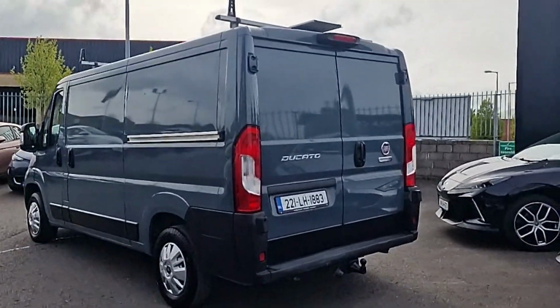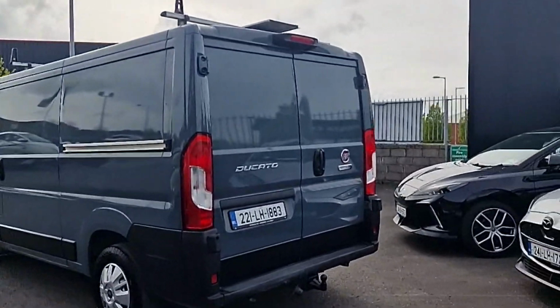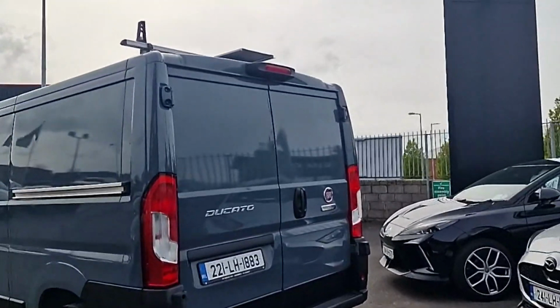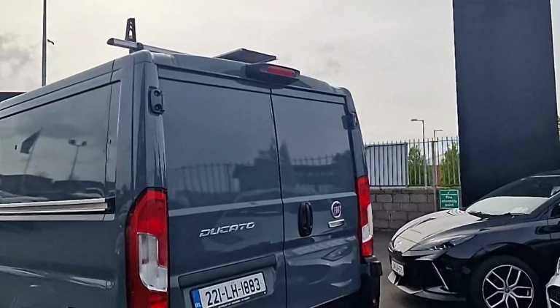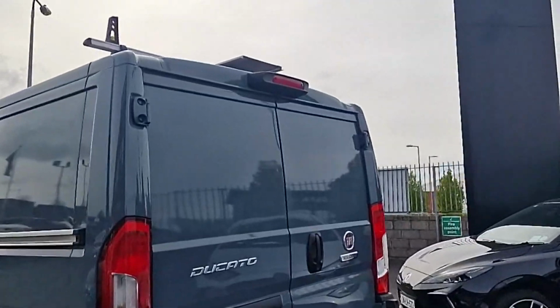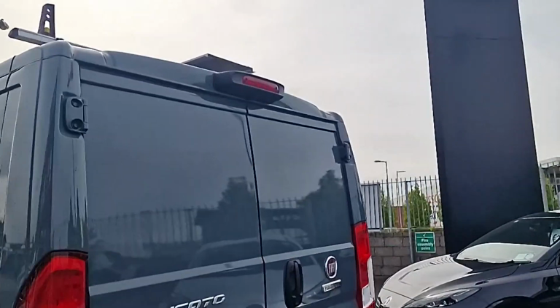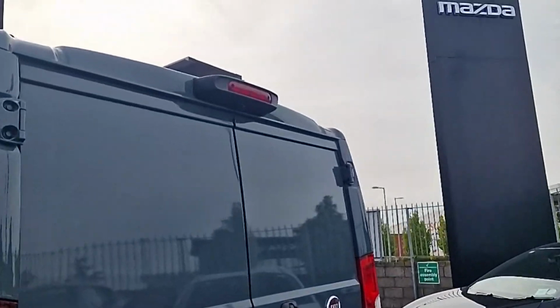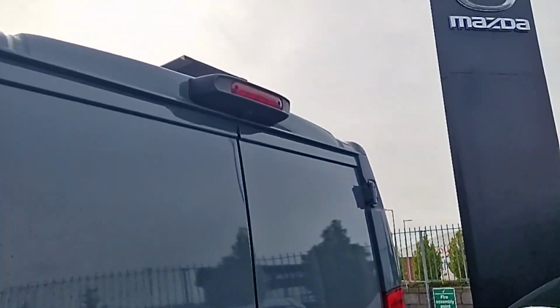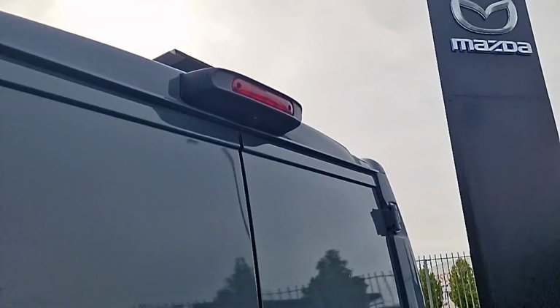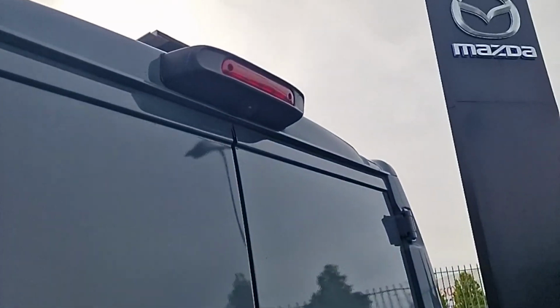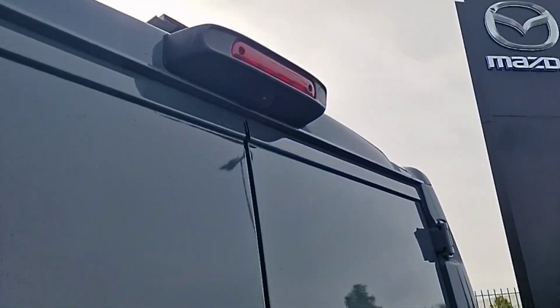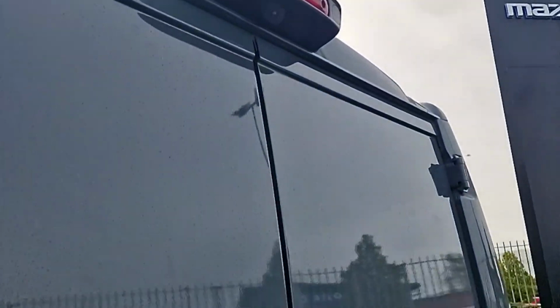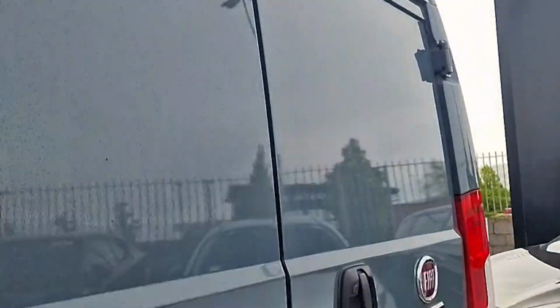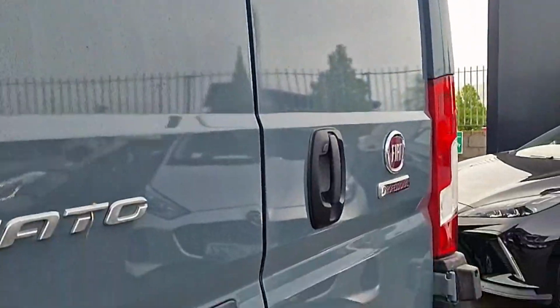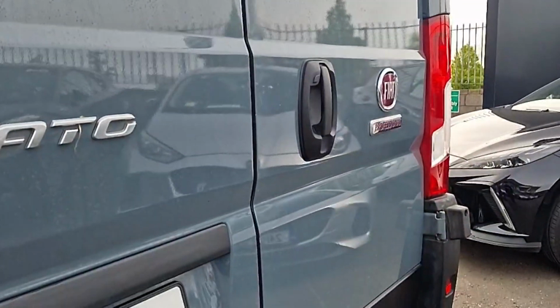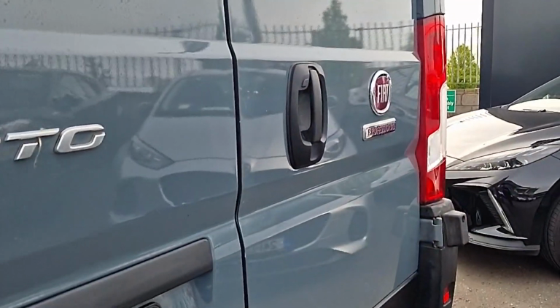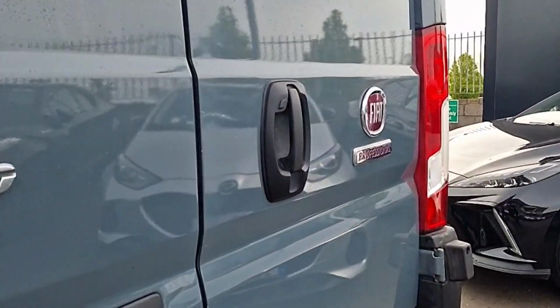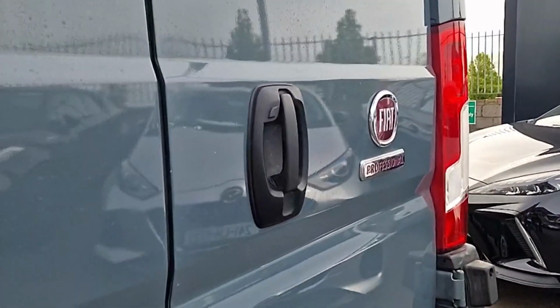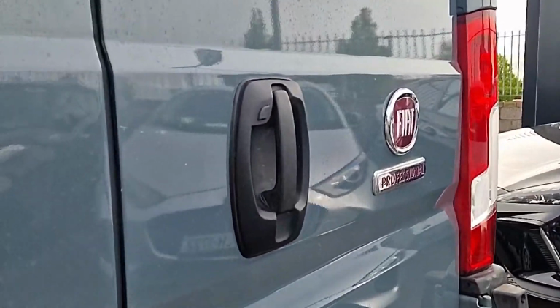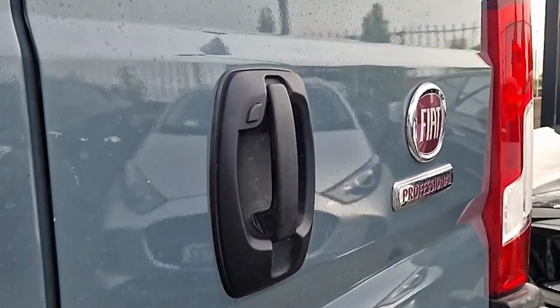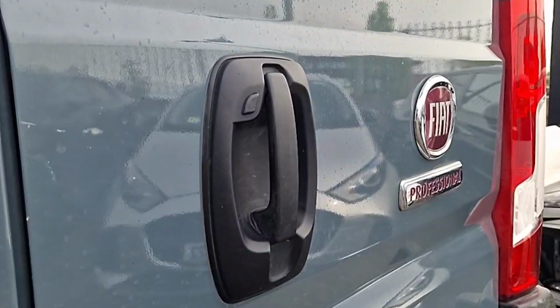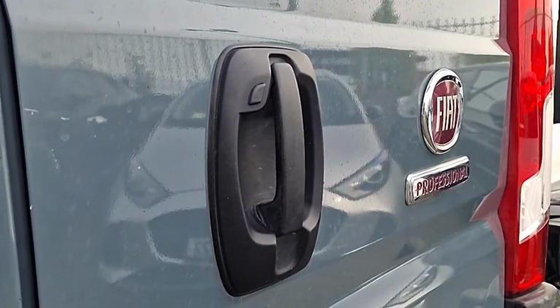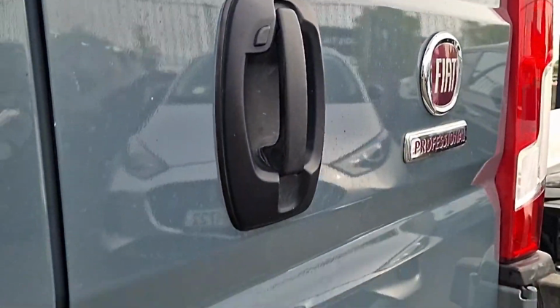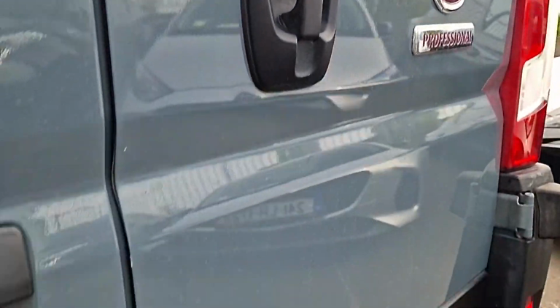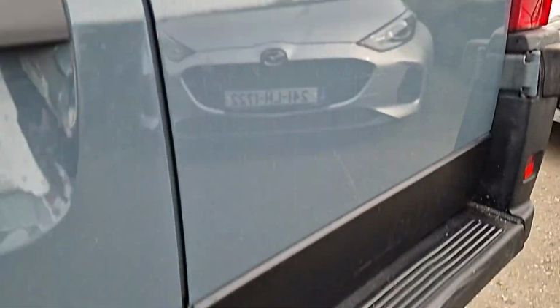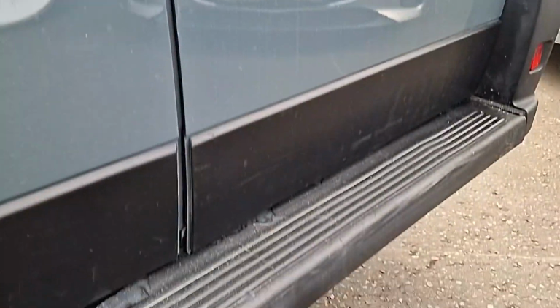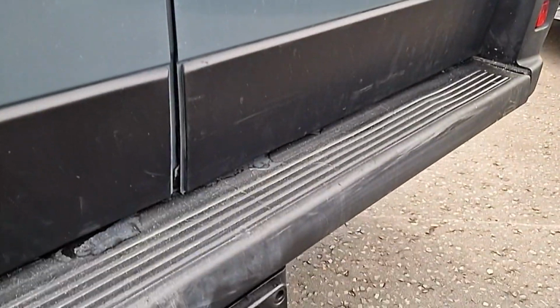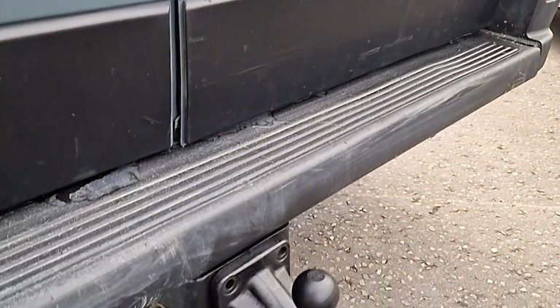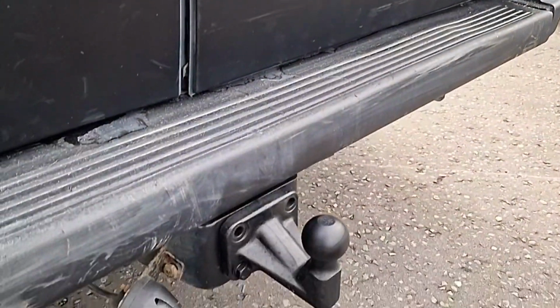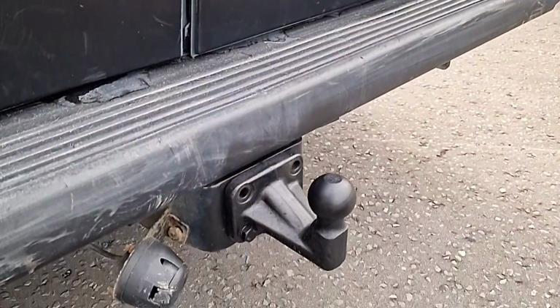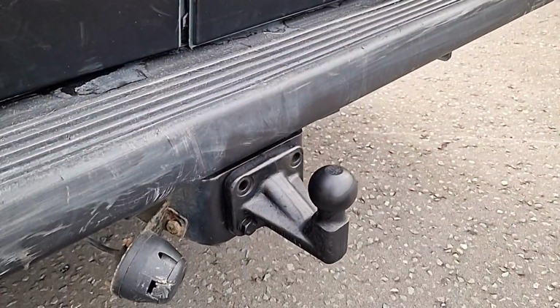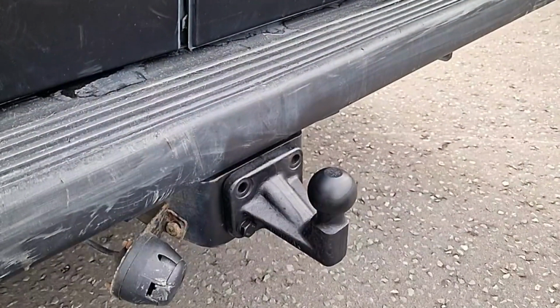We've got the overhead rear camera up top there, and then coming down we've got the keyless entry, park sensors and tow bar.